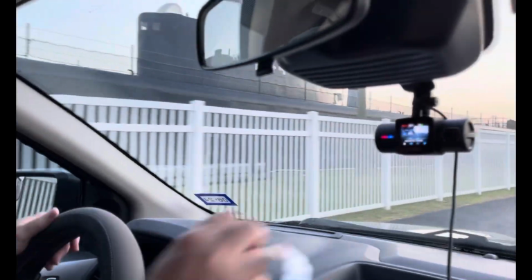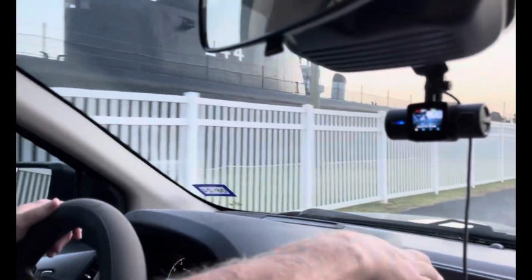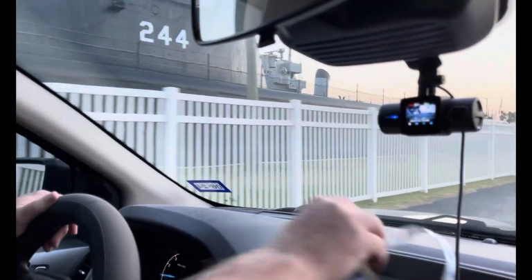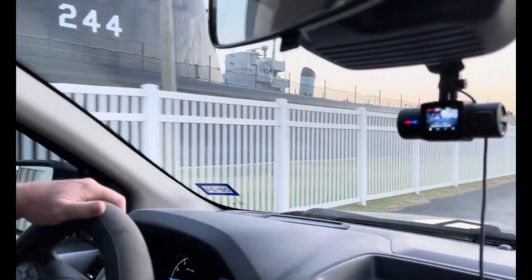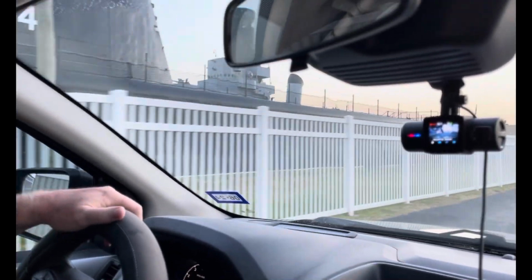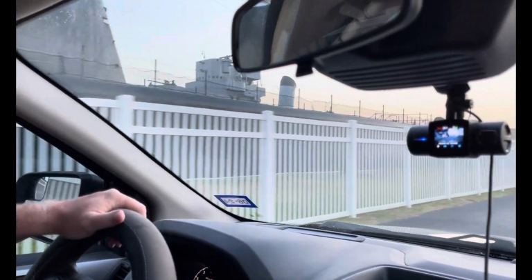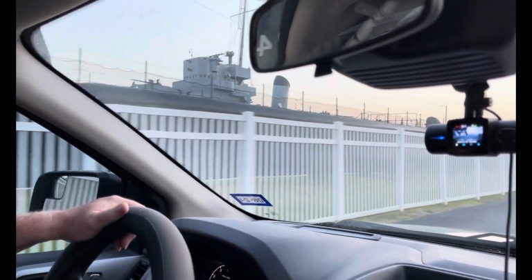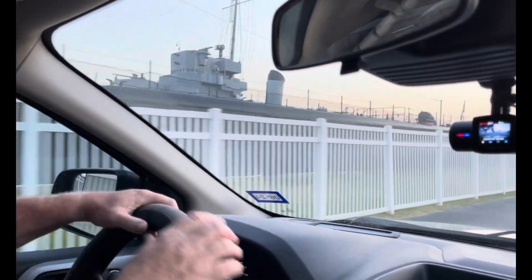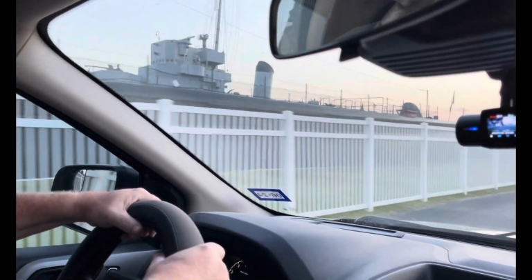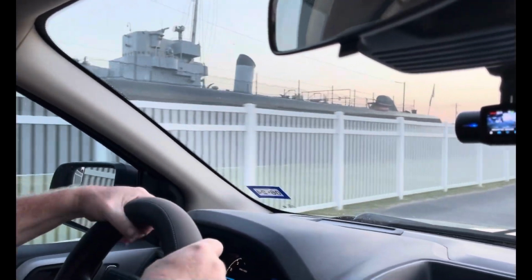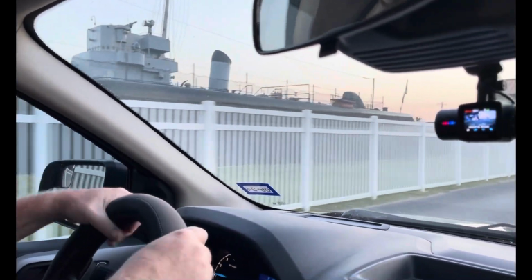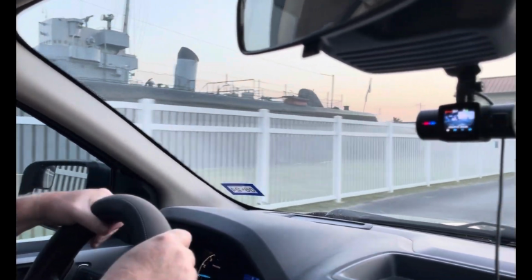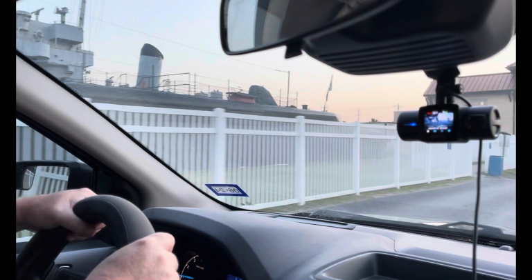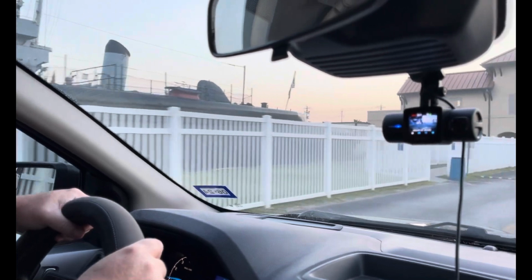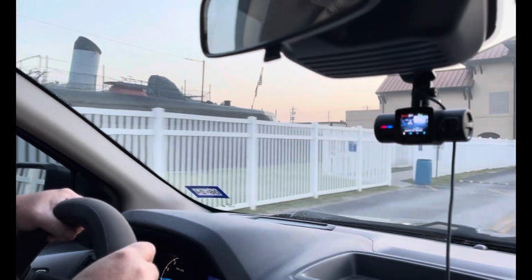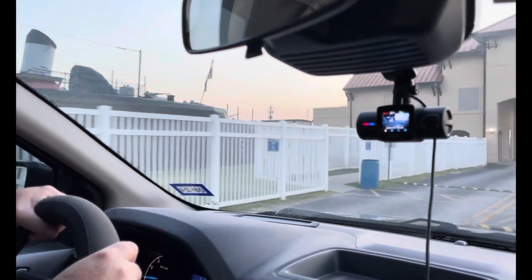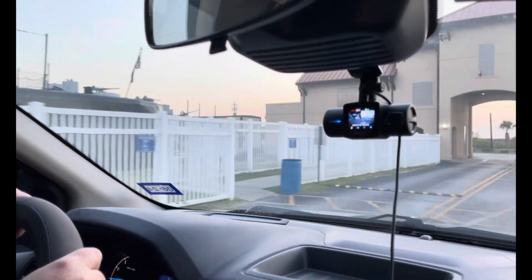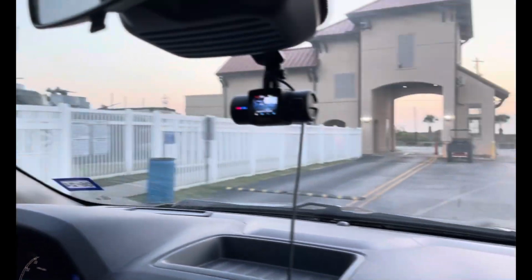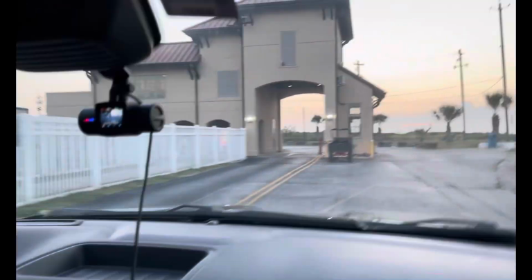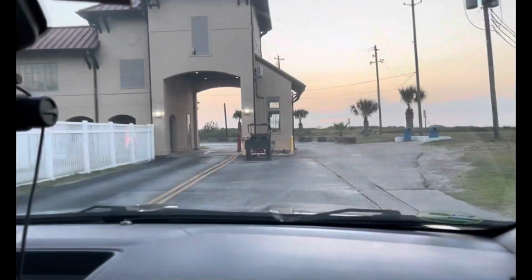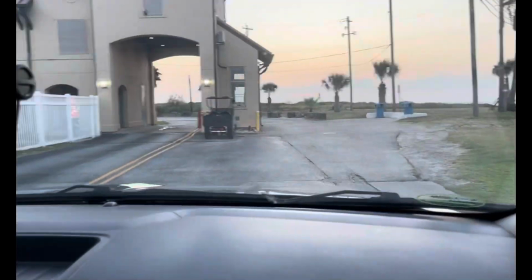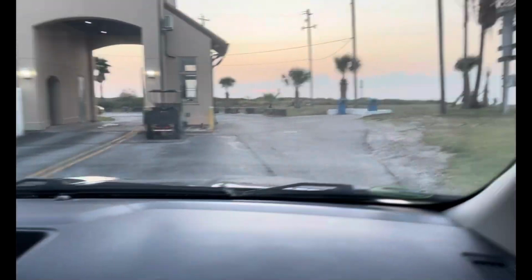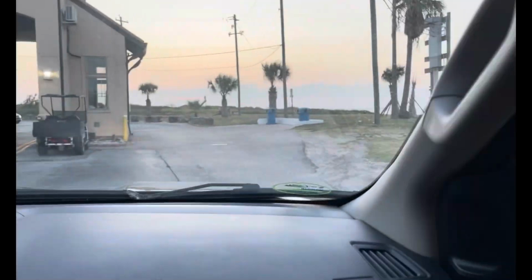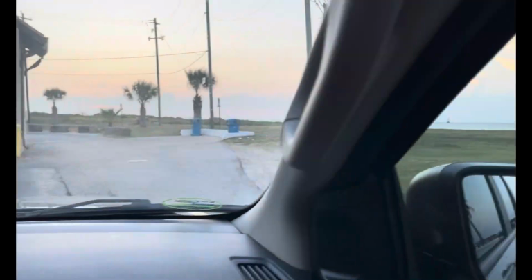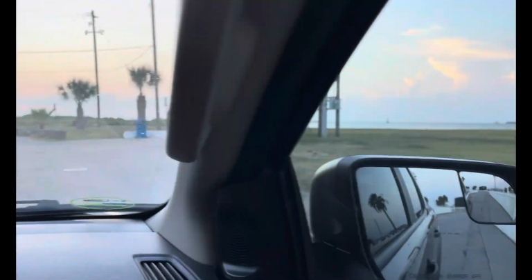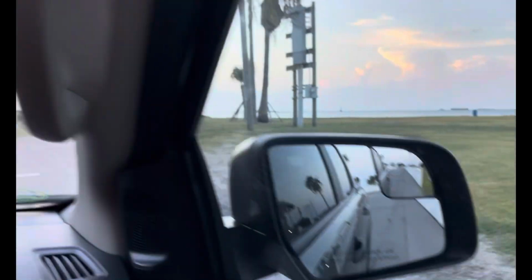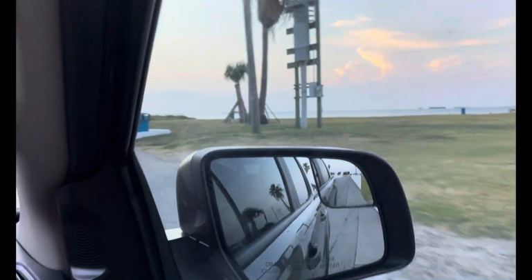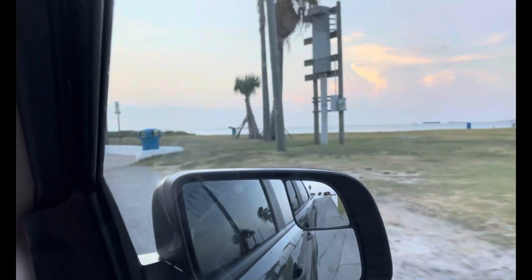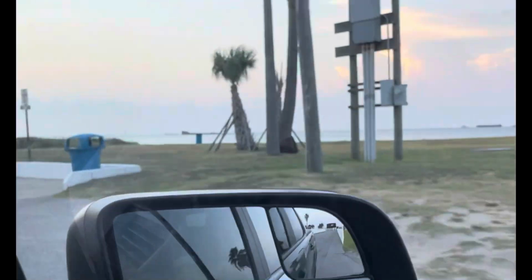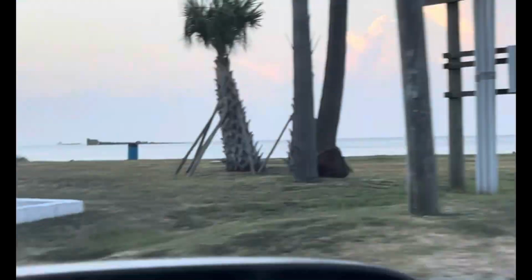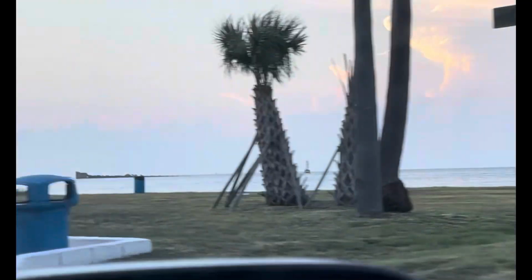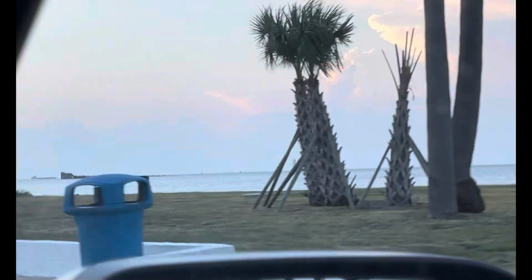On the right, you're going to see in the water the remains of a cement ship from World War II. Very interesting history.